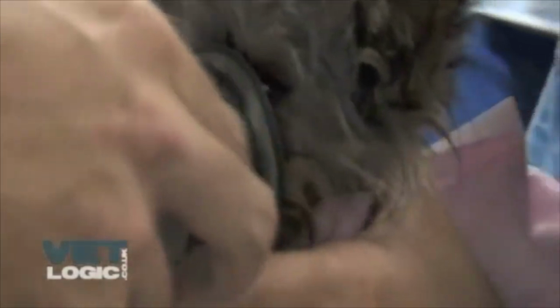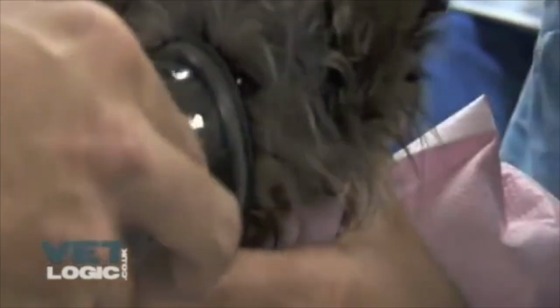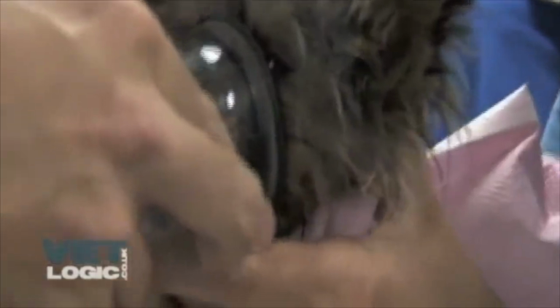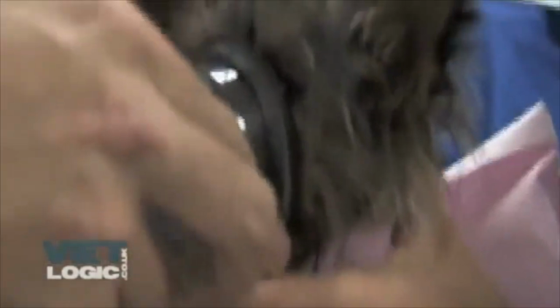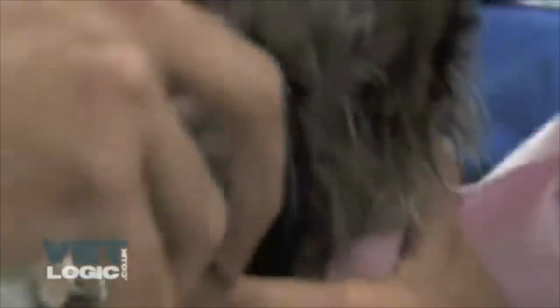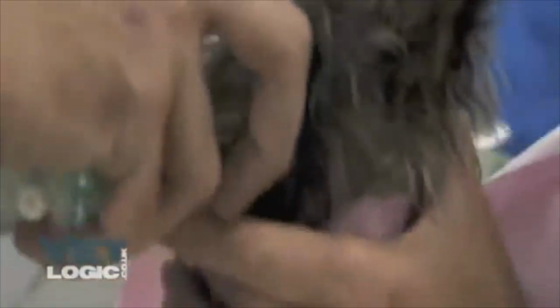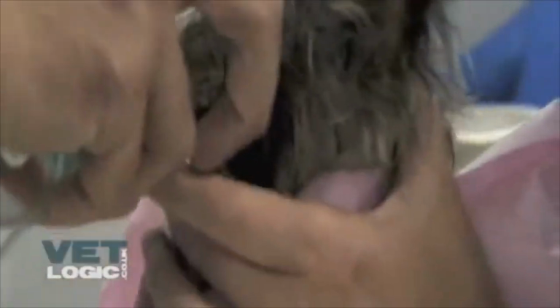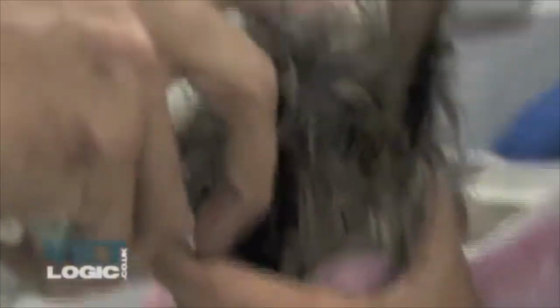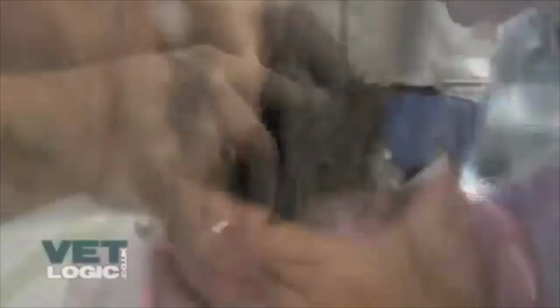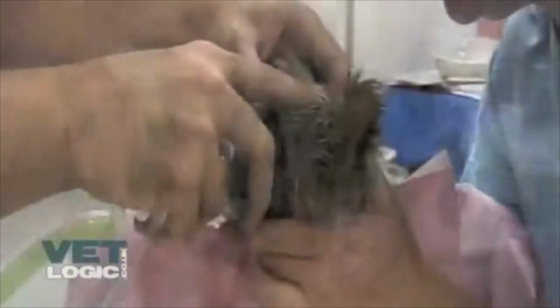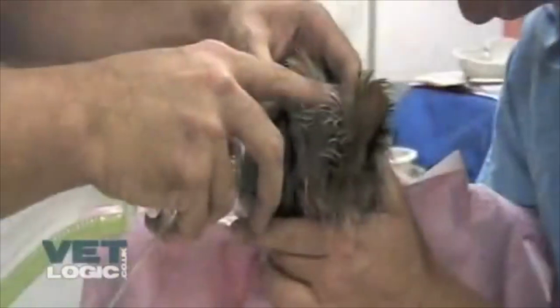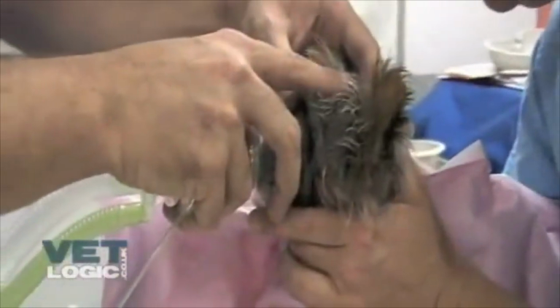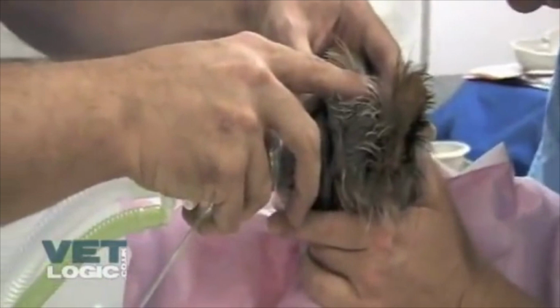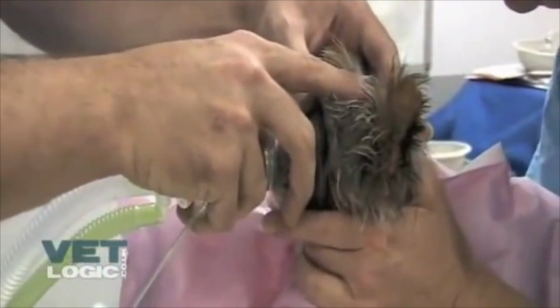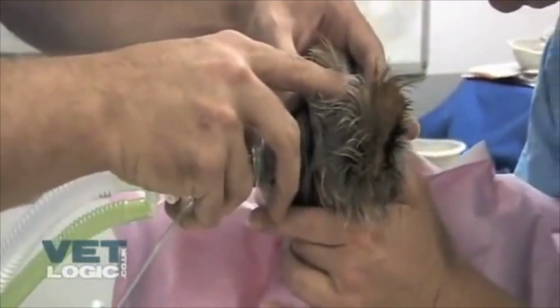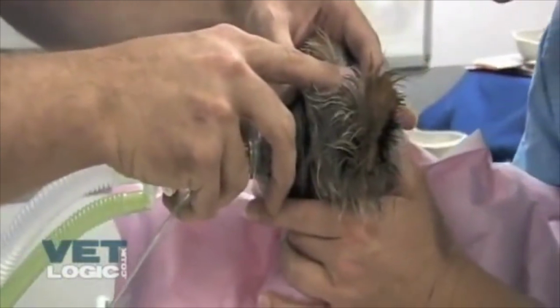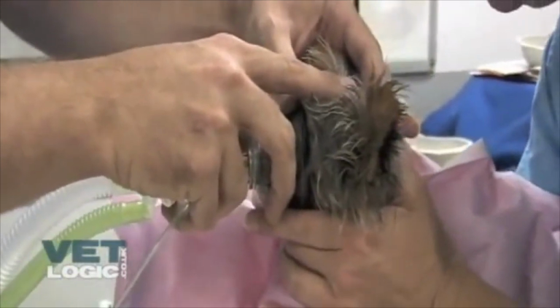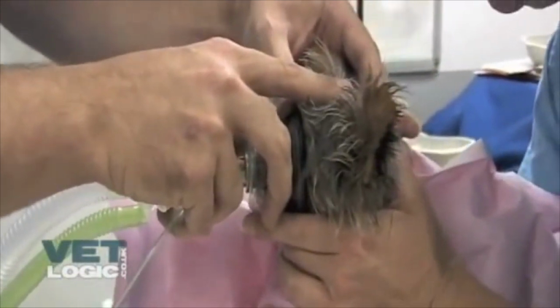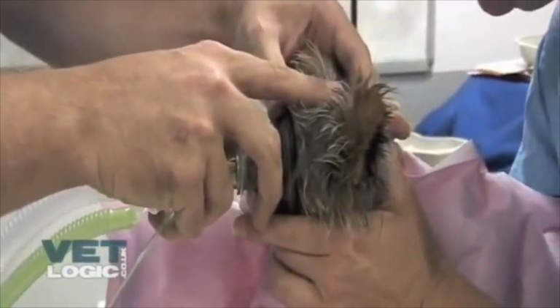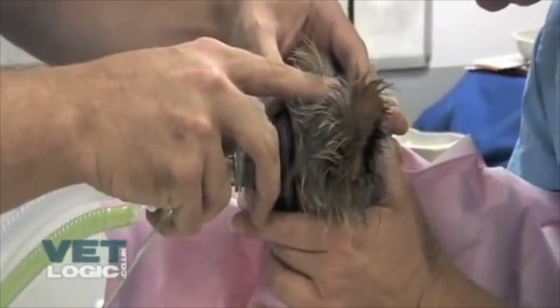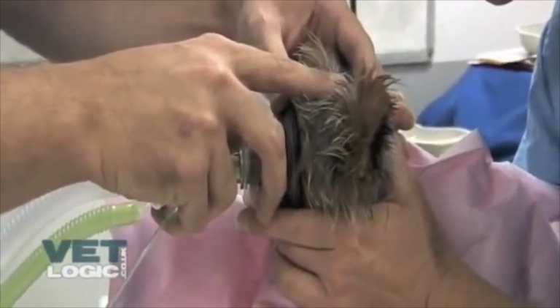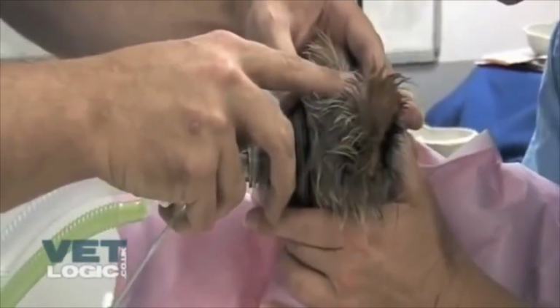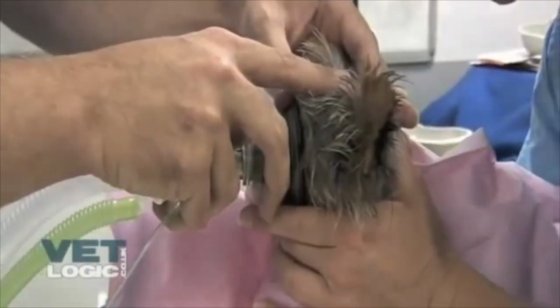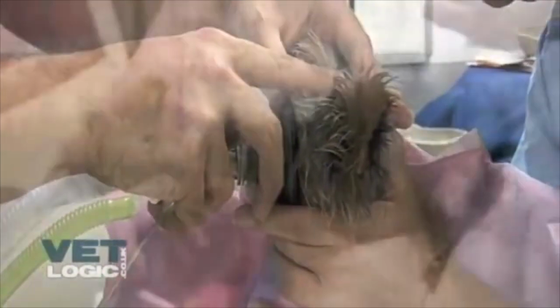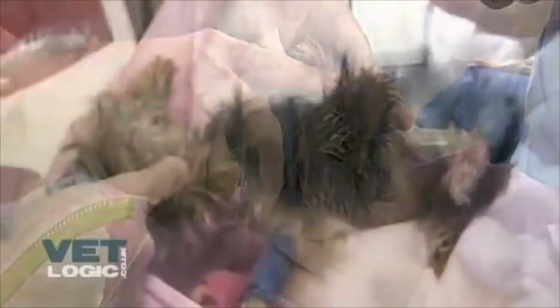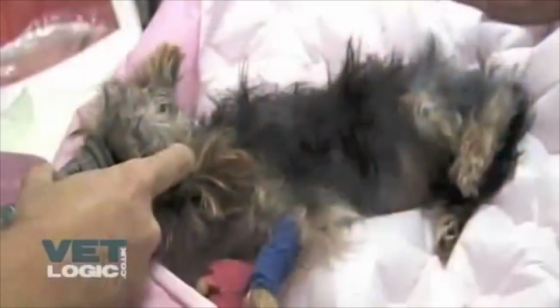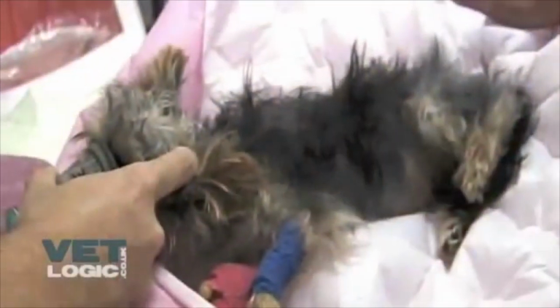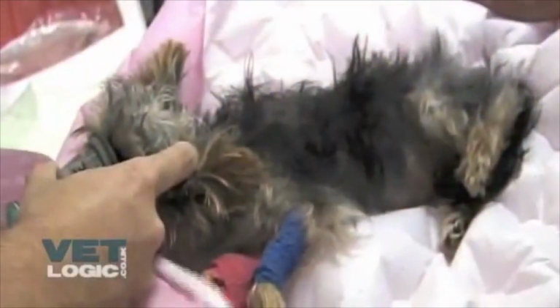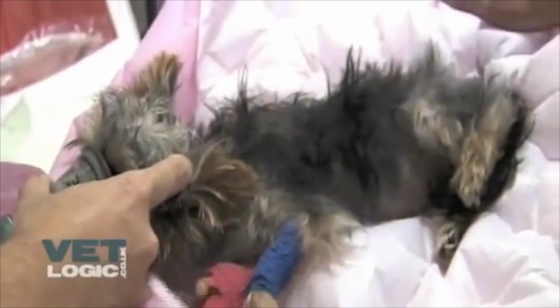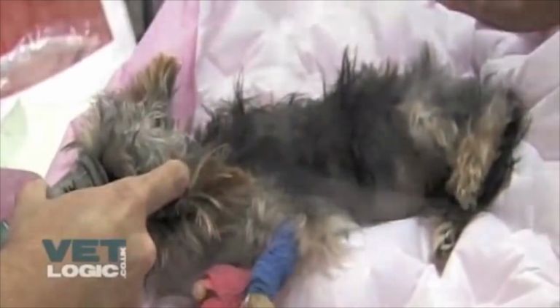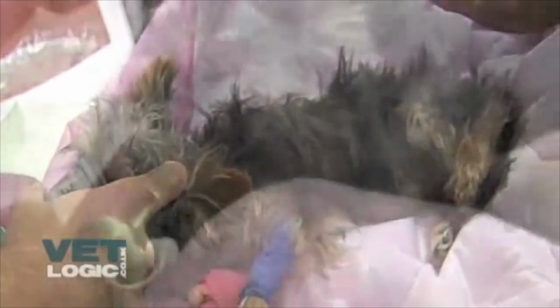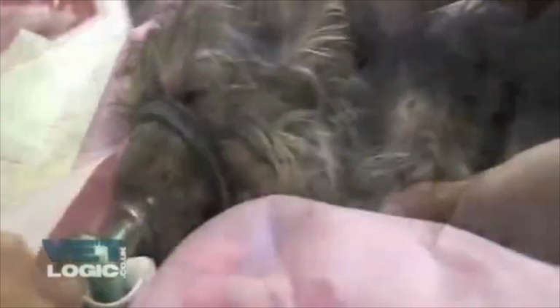The dog is acclimatised to have gases flowing through the mask by pre-oxygenating for several minutes. Then the percentage of the volatile agent is increased by increments.